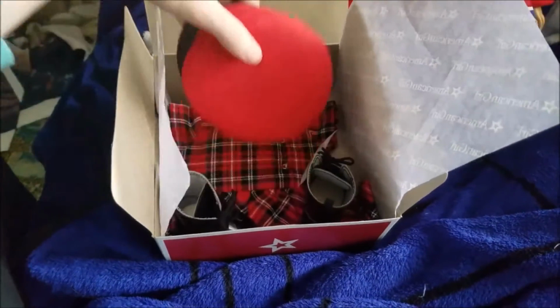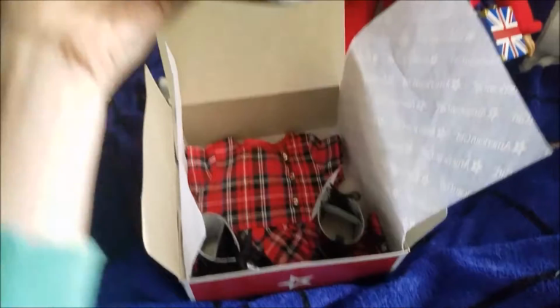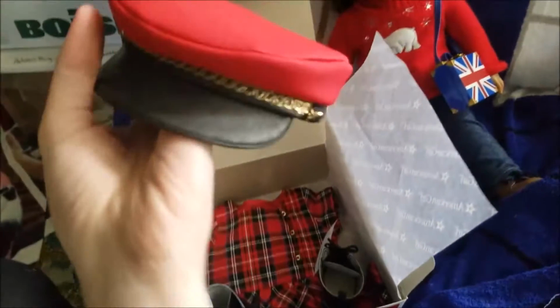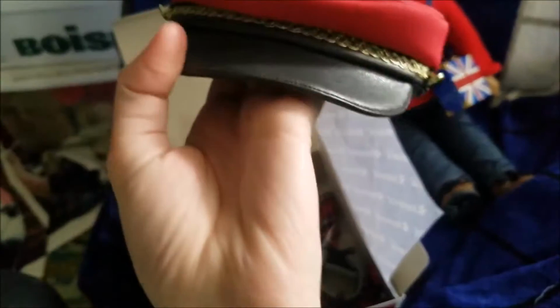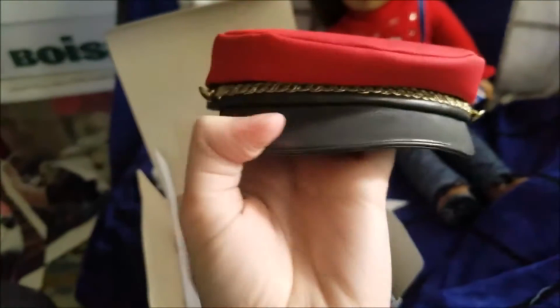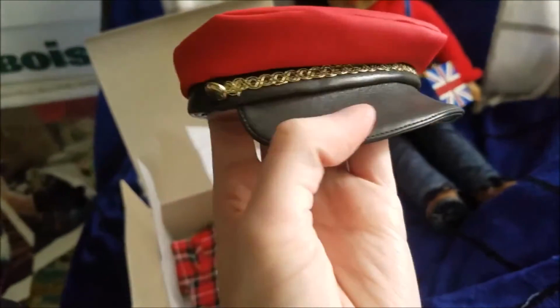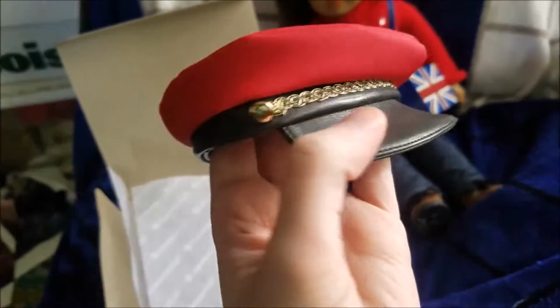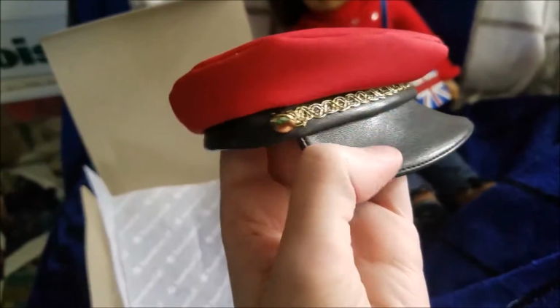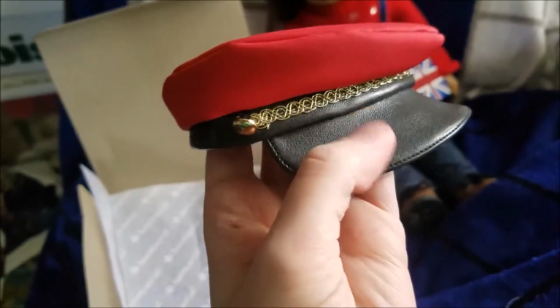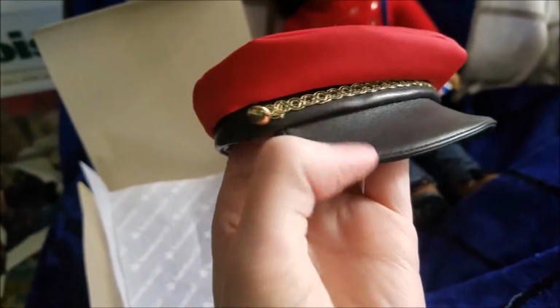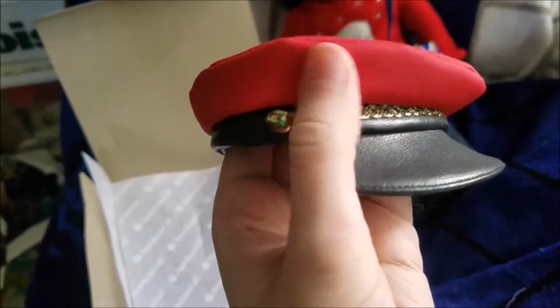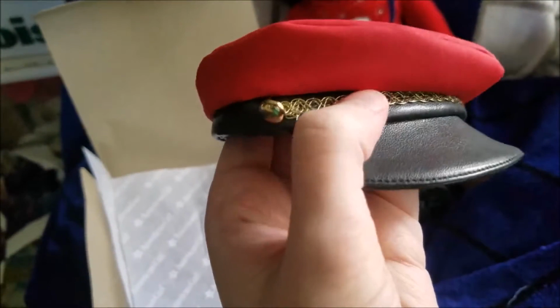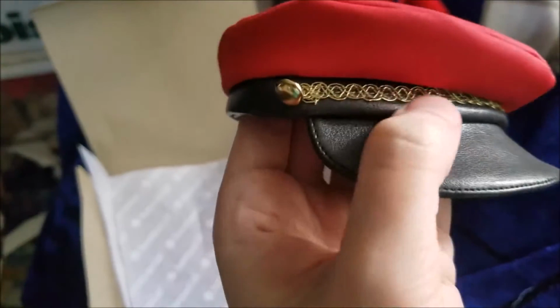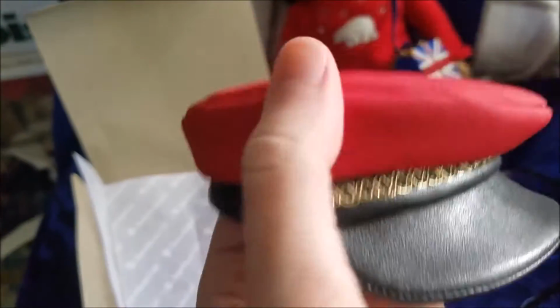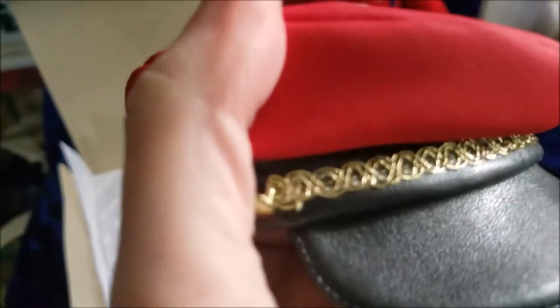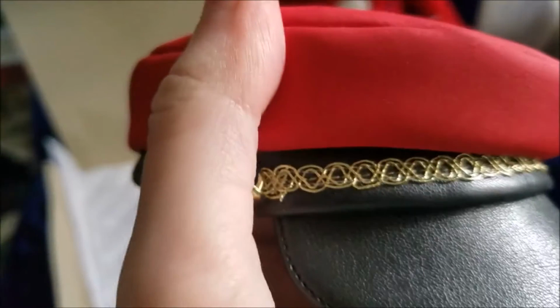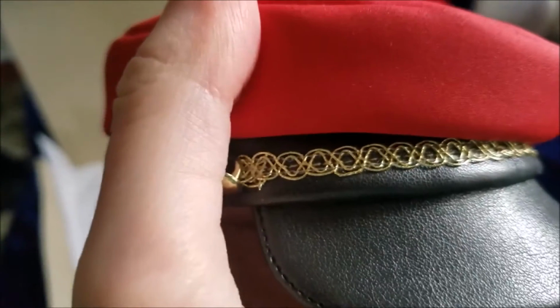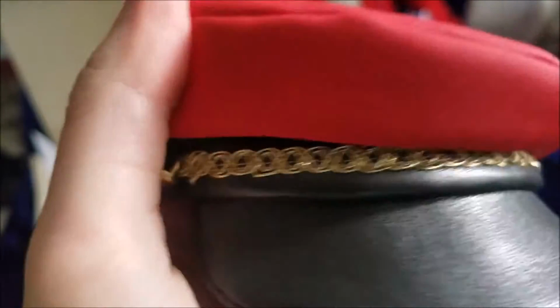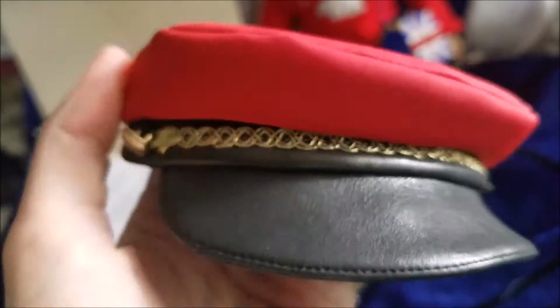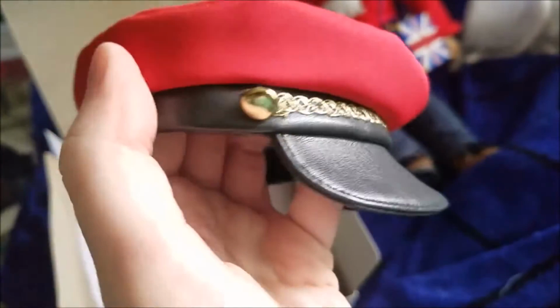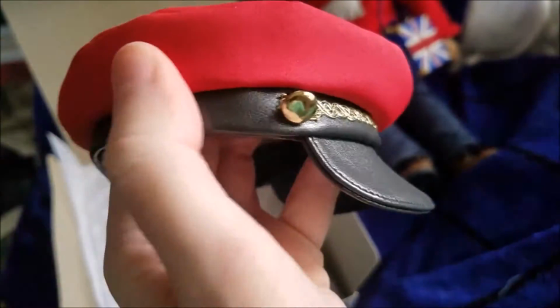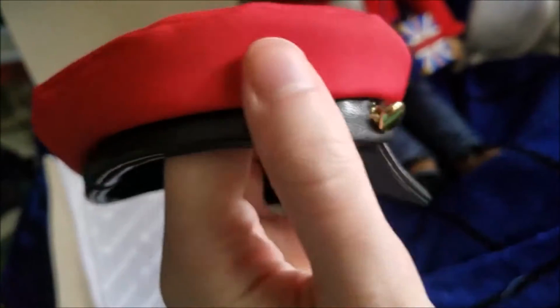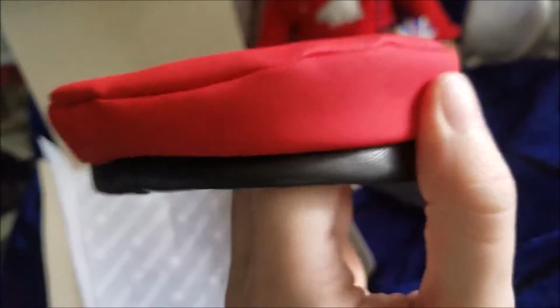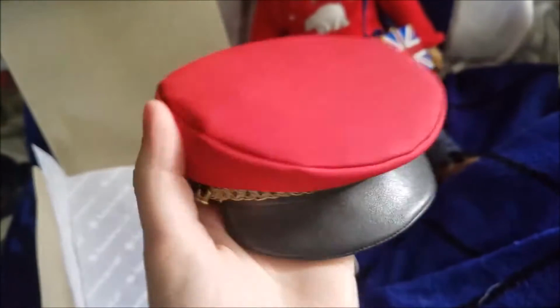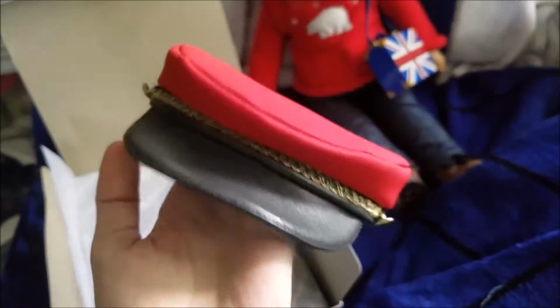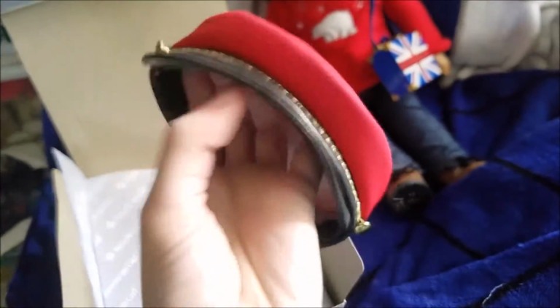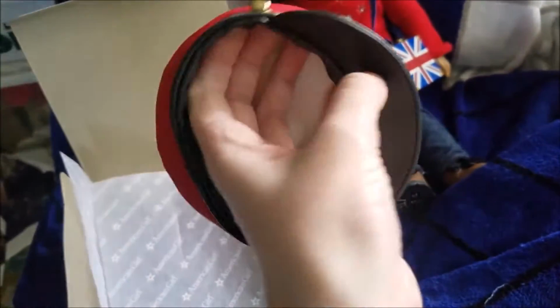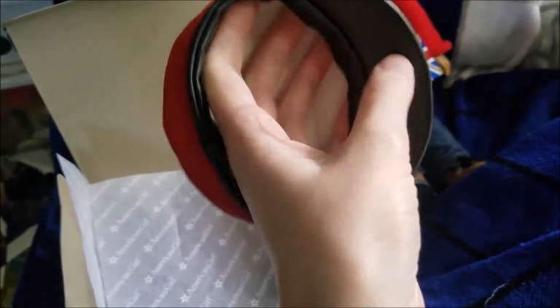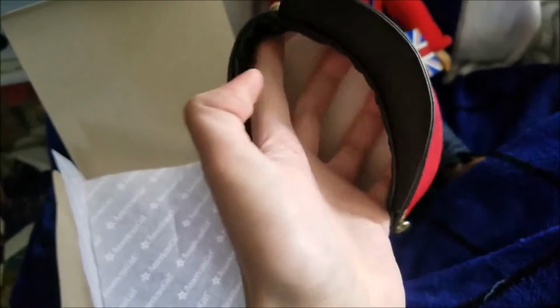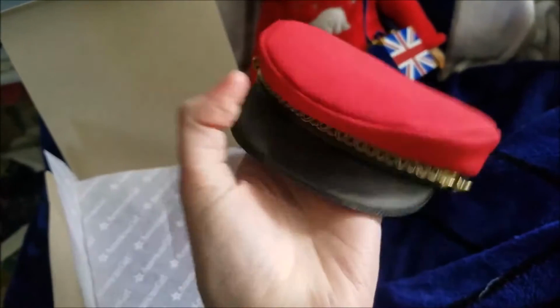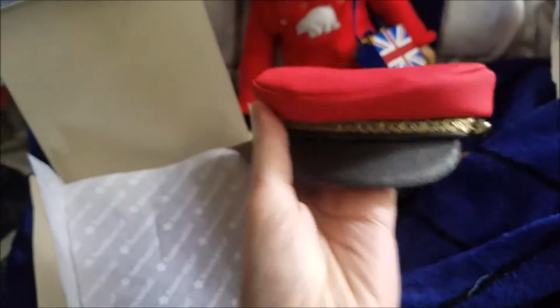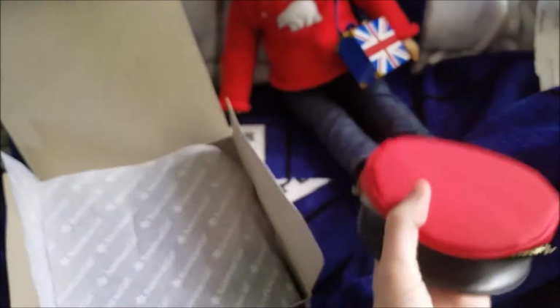First of all, here's our hat. It is red with this faux leather and this gold ribbon chain — so cute. This little driver's cap.